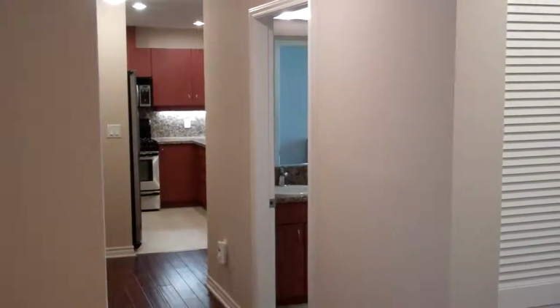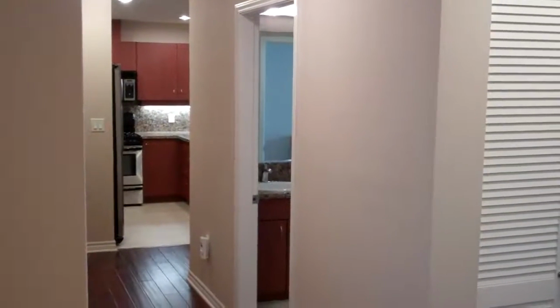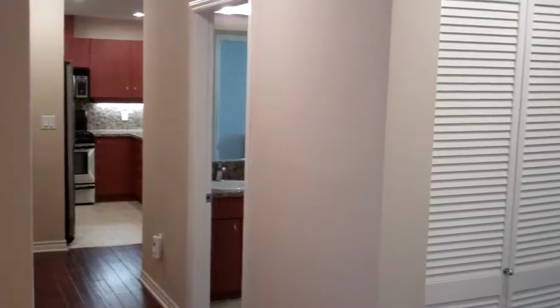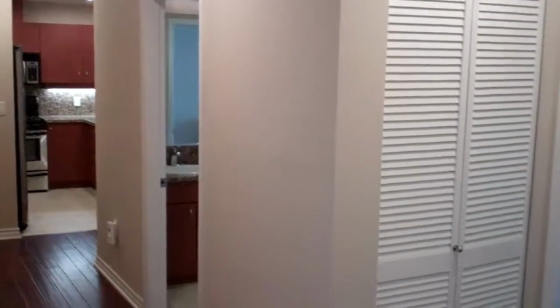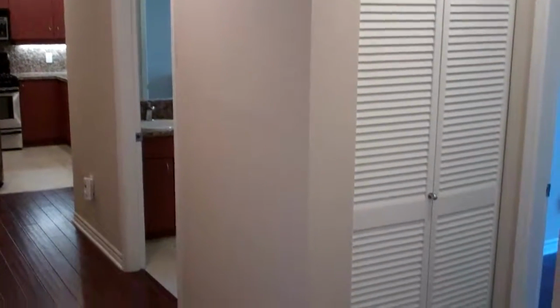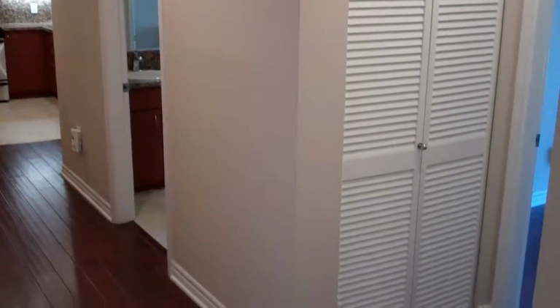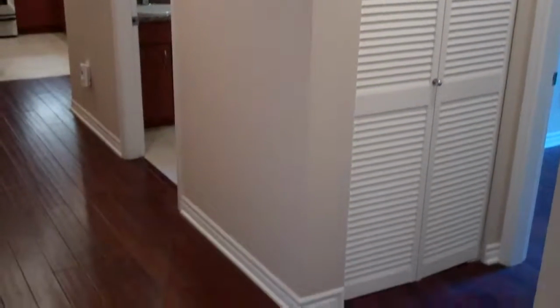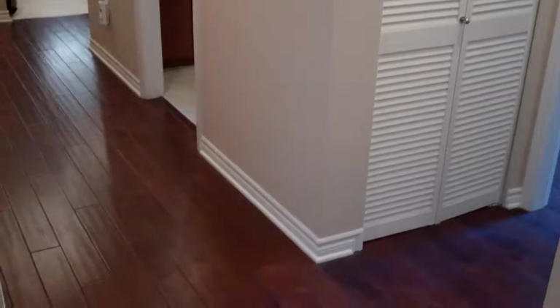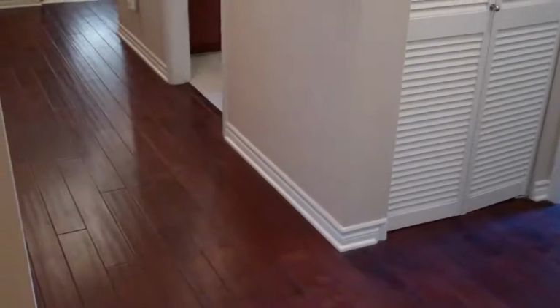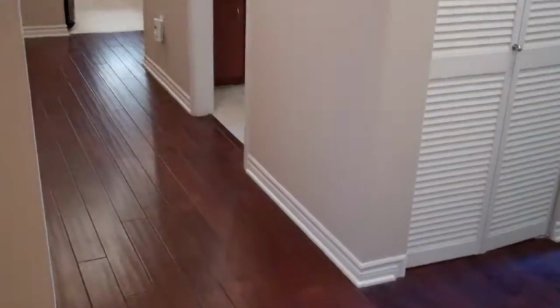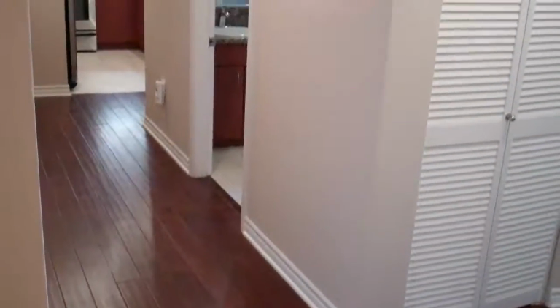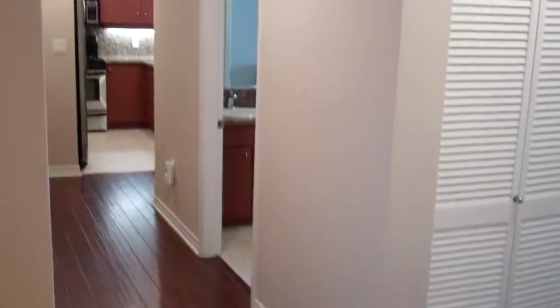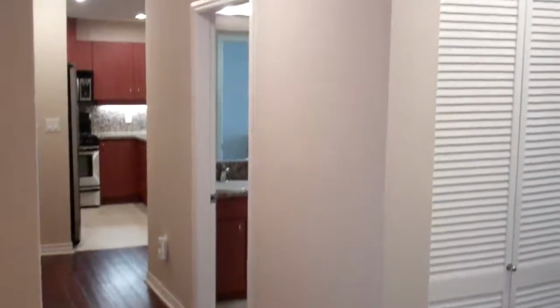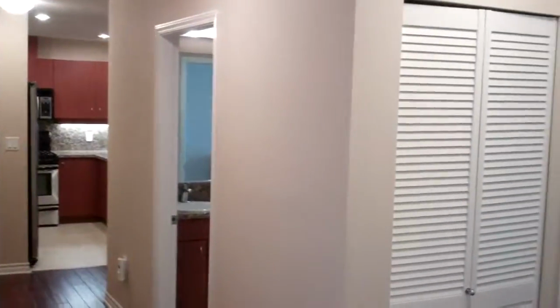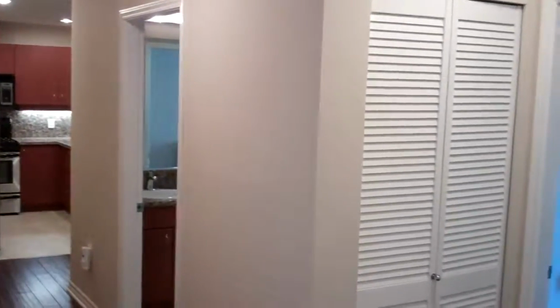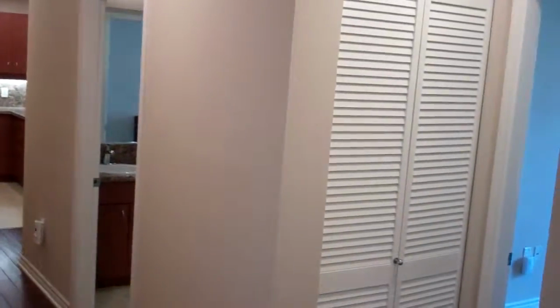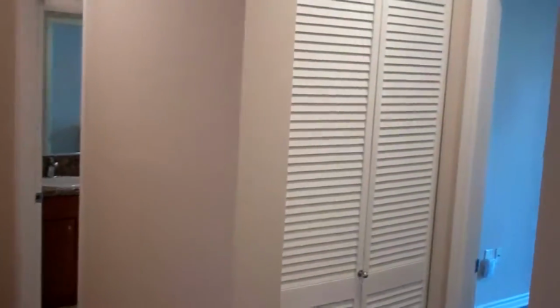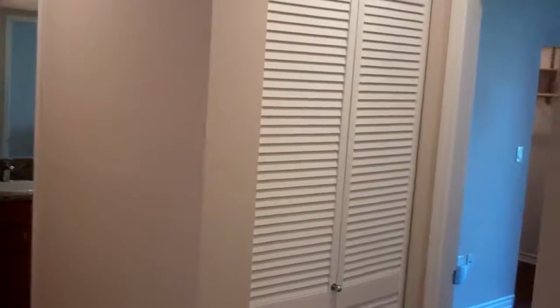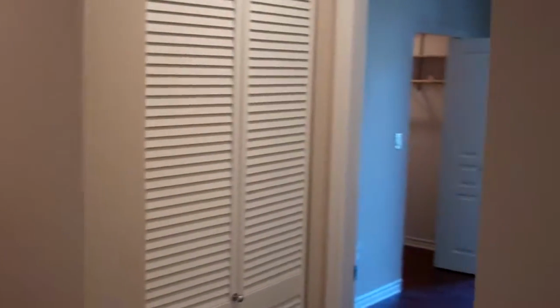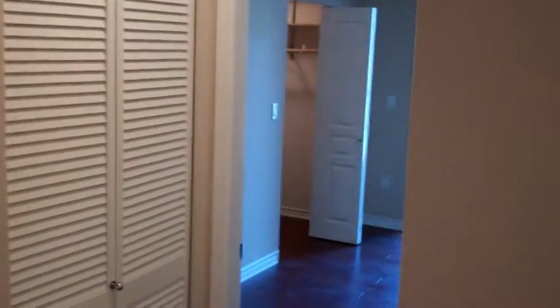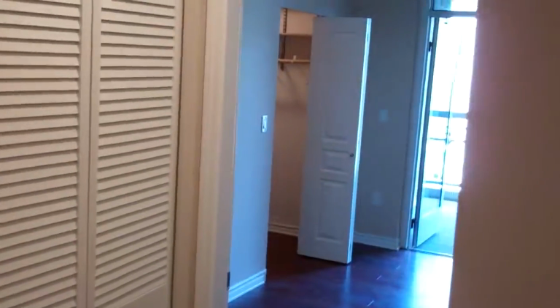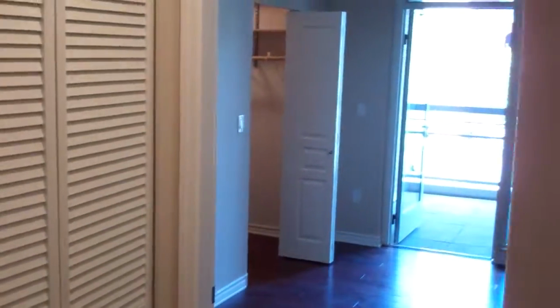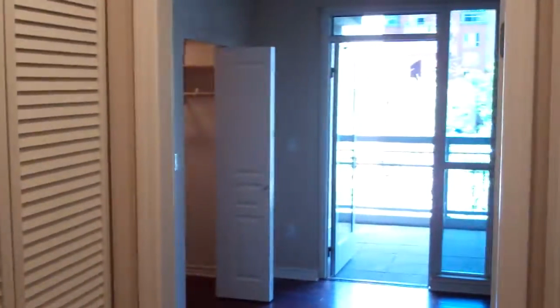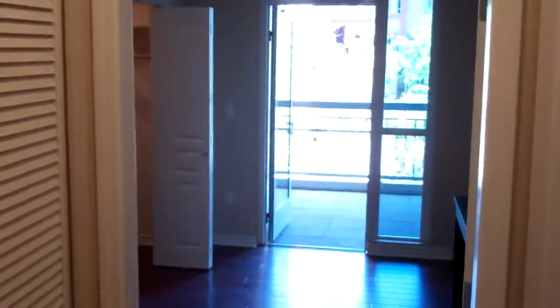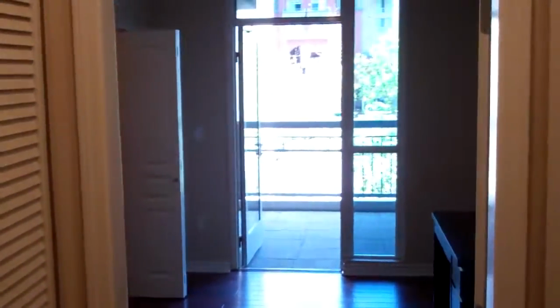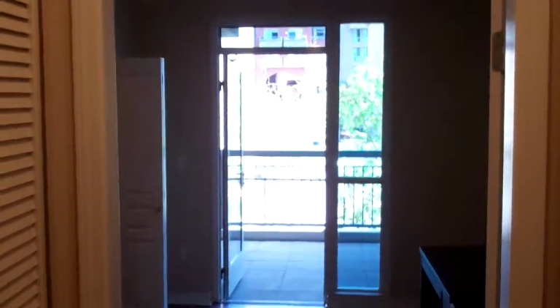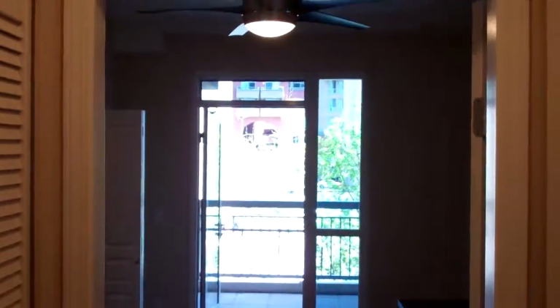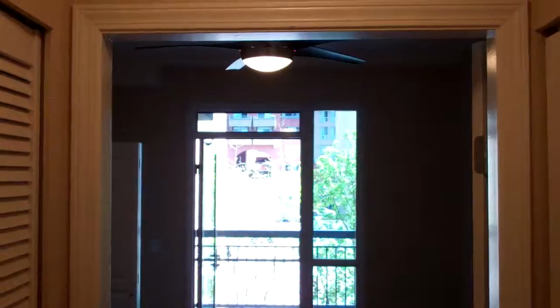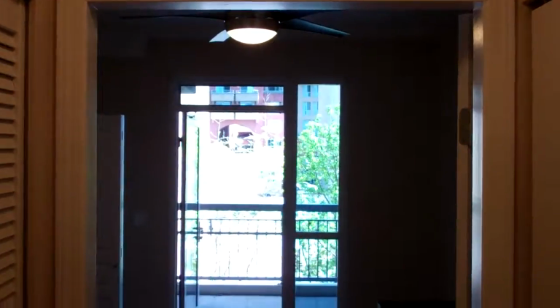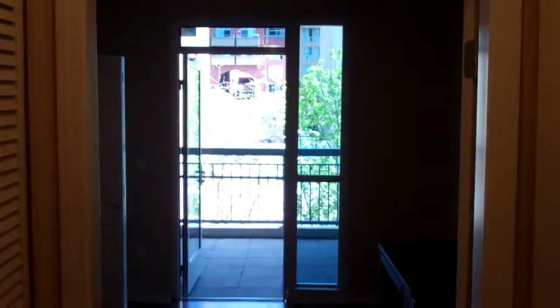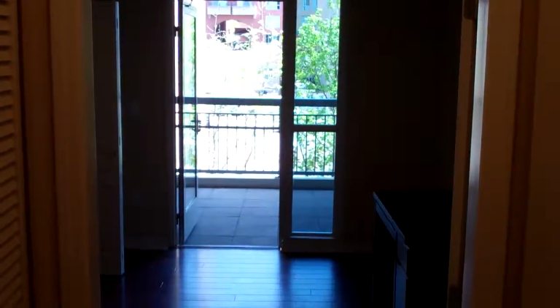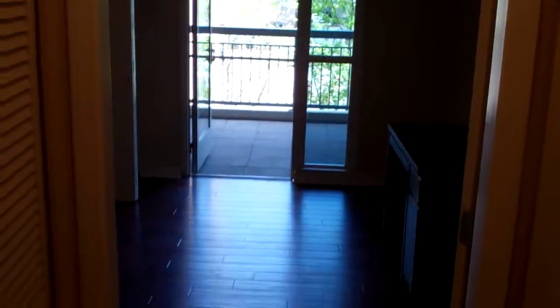Hello, this is Amanda Shelley with City Consulting Group, introducing our newest listing. This is La Vida, number 208. The address here is 300 West Beach Street. This is a beautiful two-bedroom, two-bathroom condo in Little Italy.